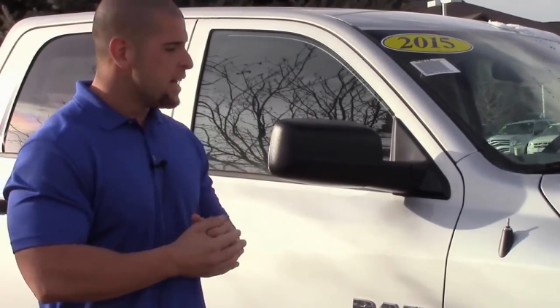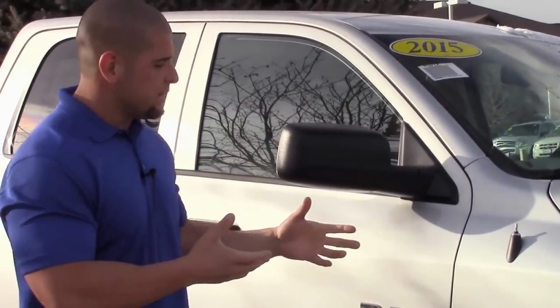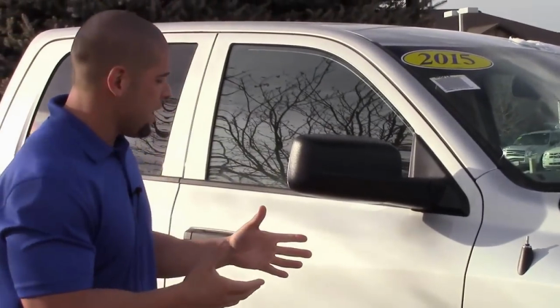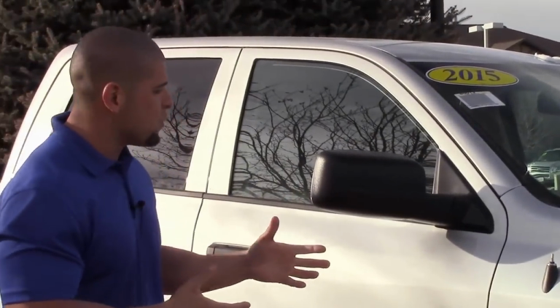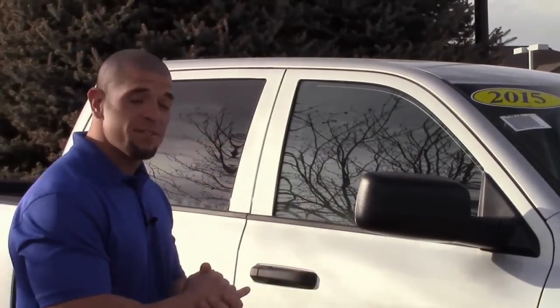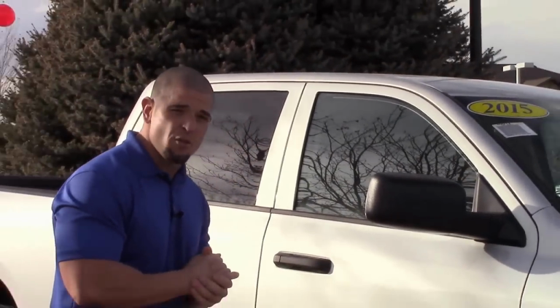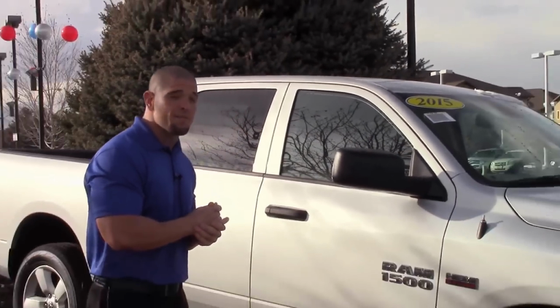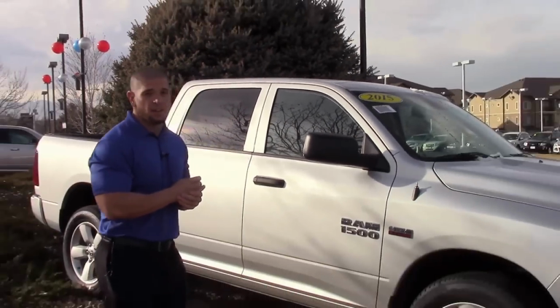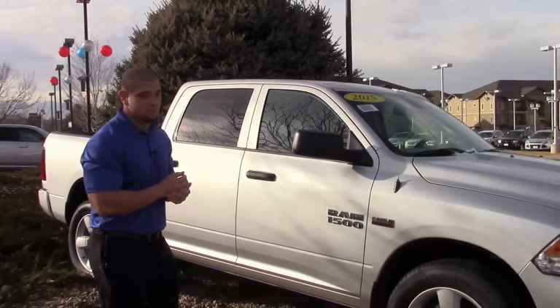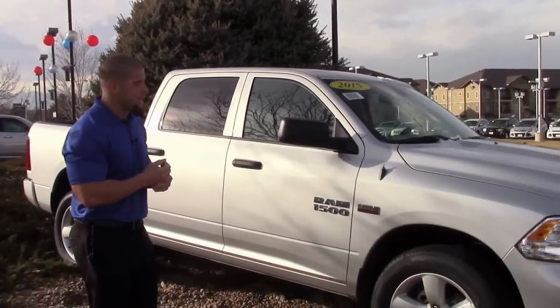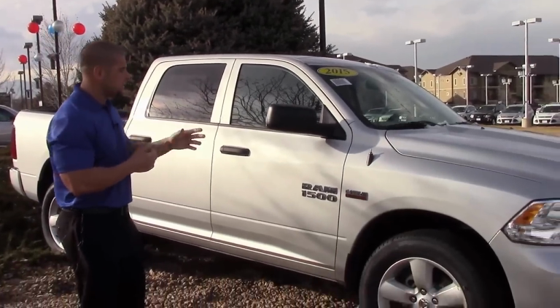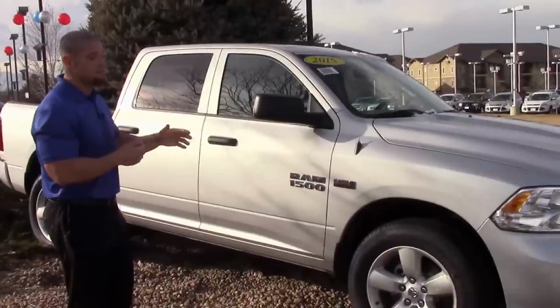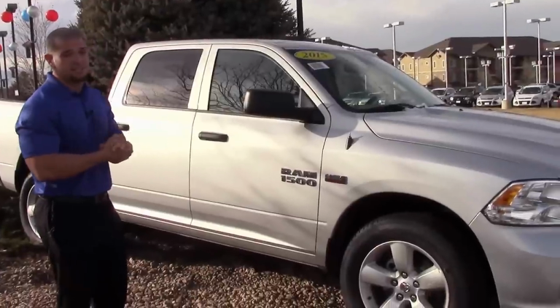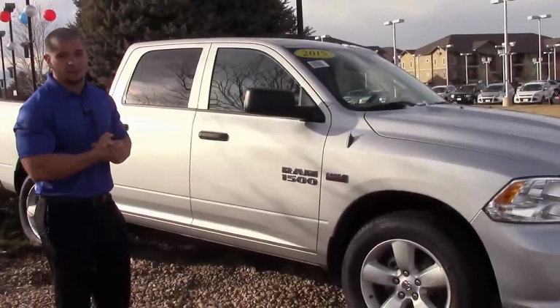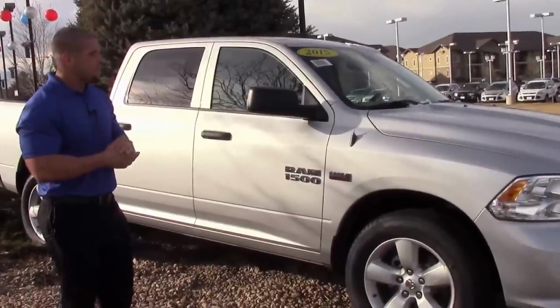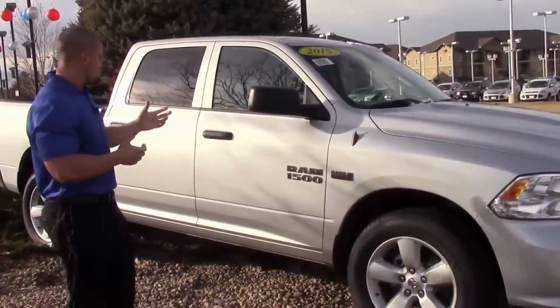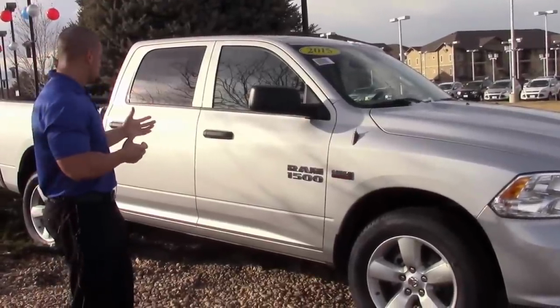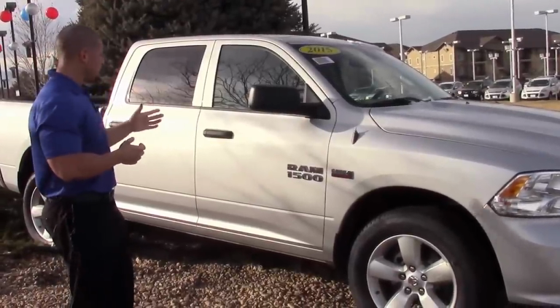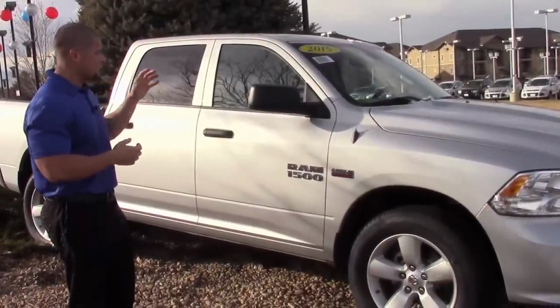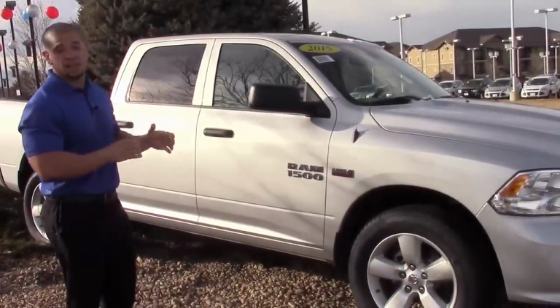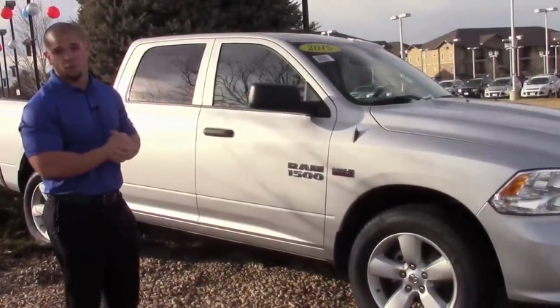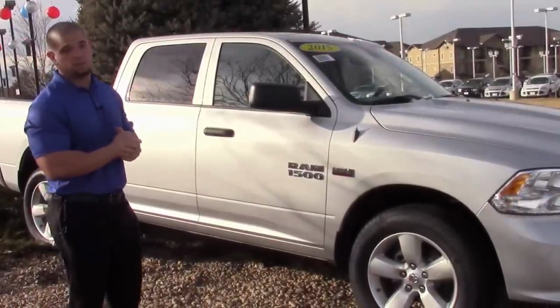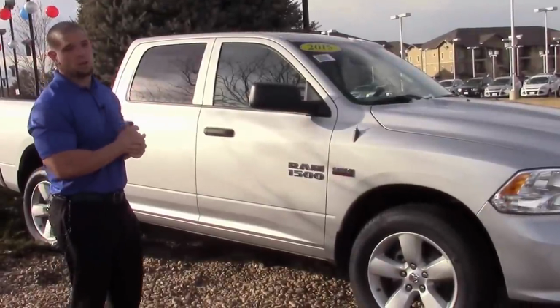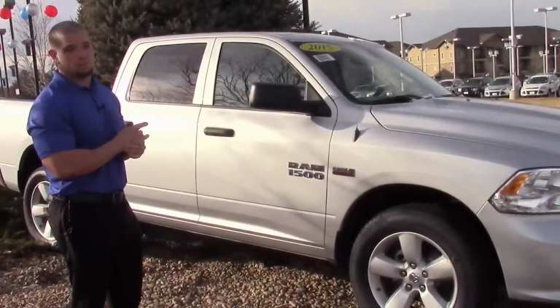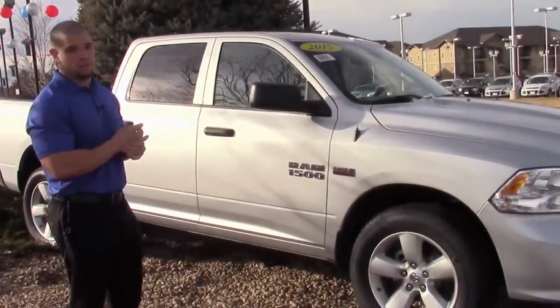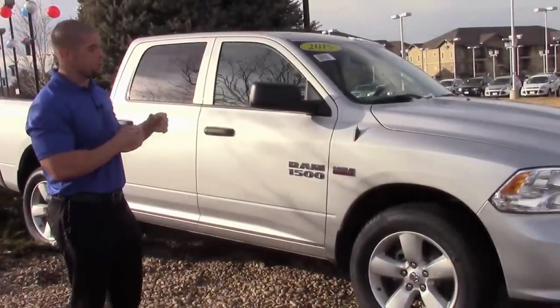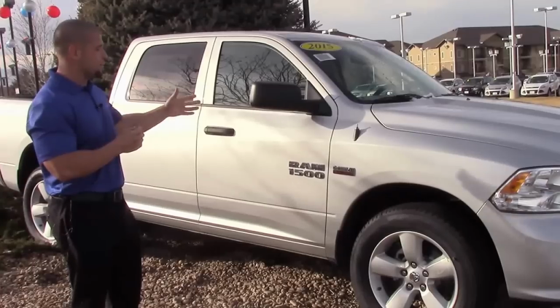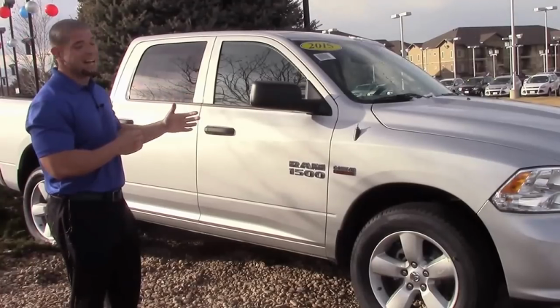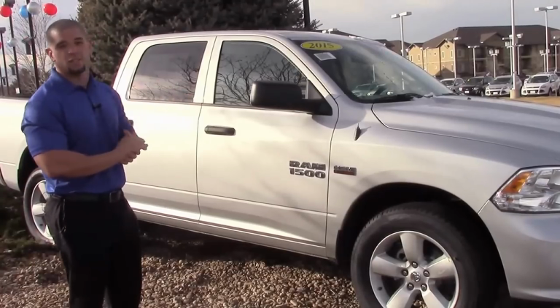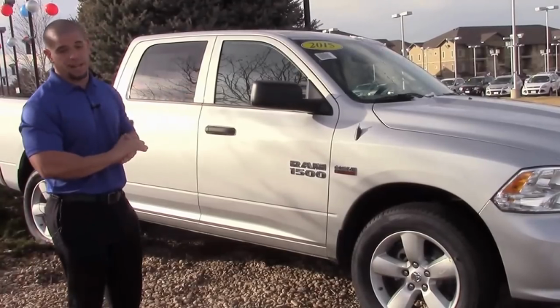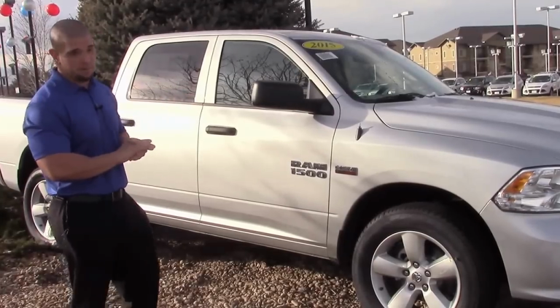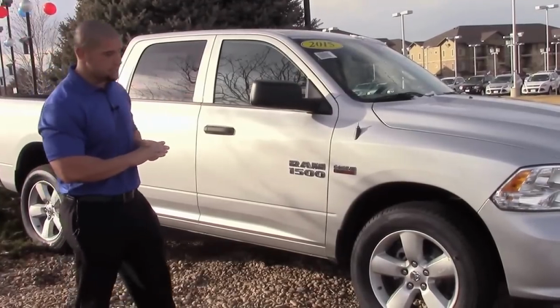Today we have the 2015 Ram 1500 Express Package, 5.7-liter Hemi, to showcase to you today — 395 horsepower, 400 plus pound-feet of torque, turning through the class-exclusive 8-speed automatic transmission.